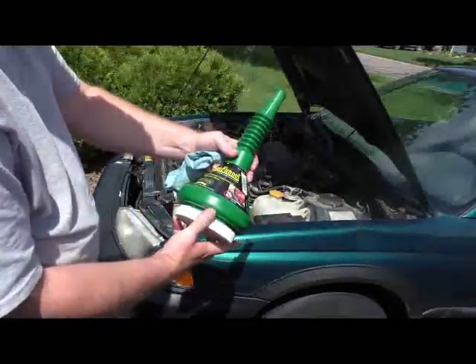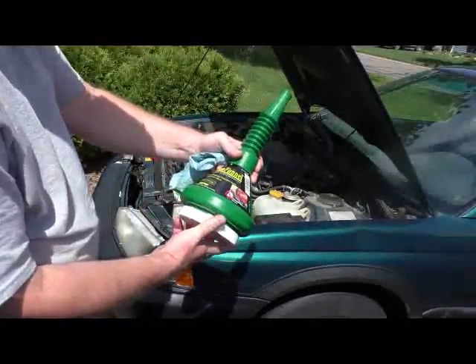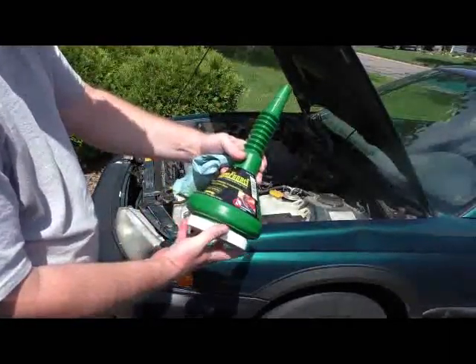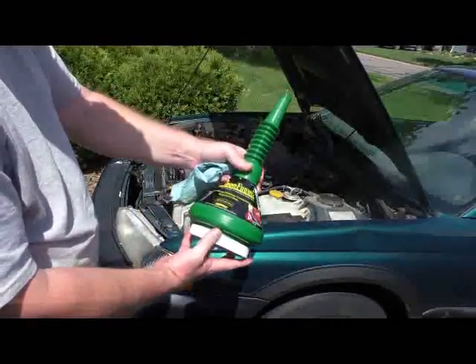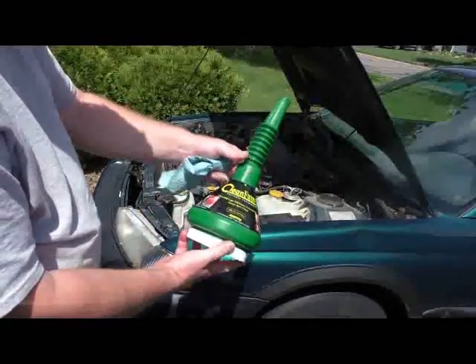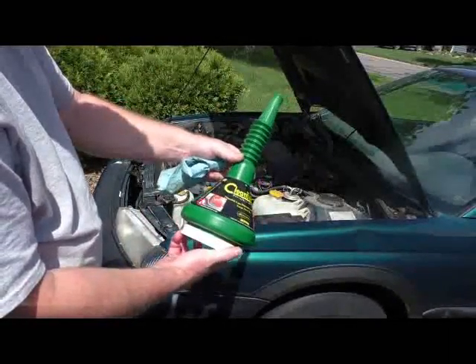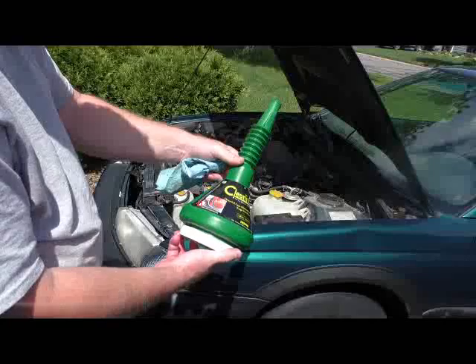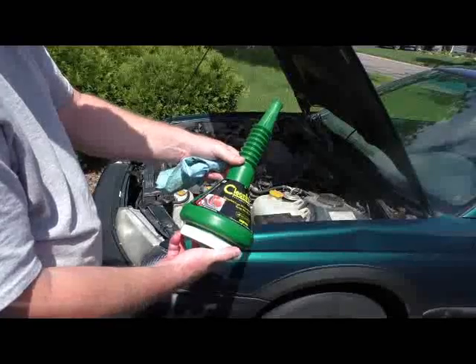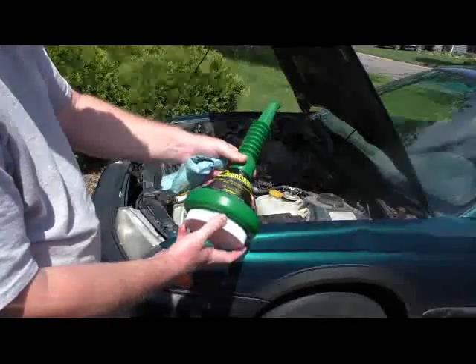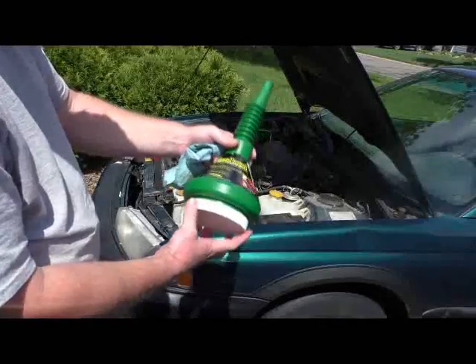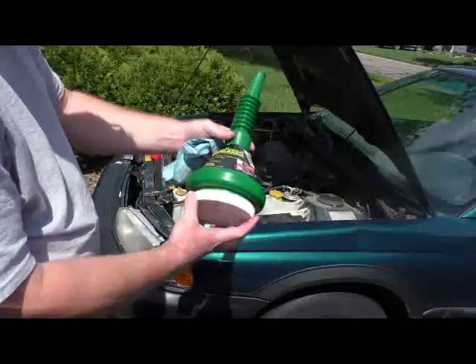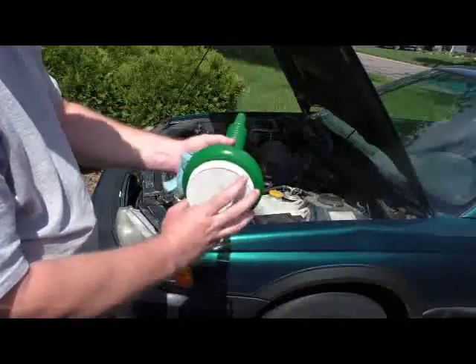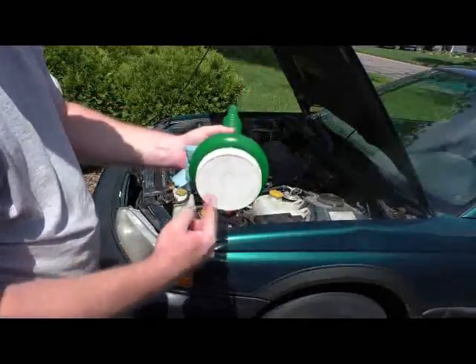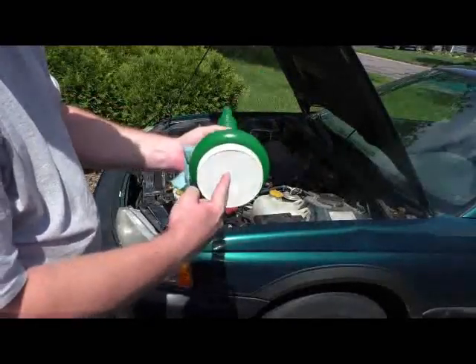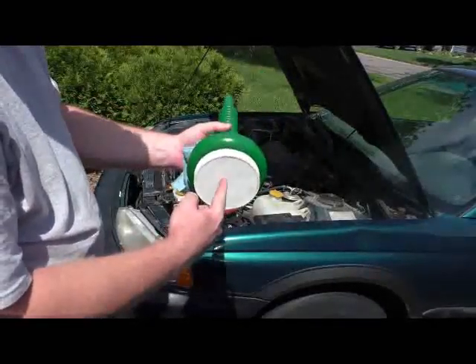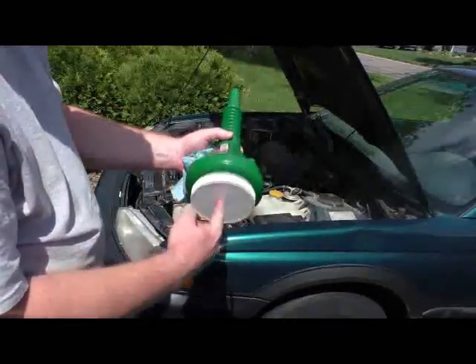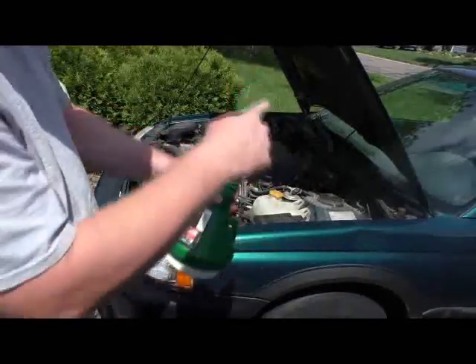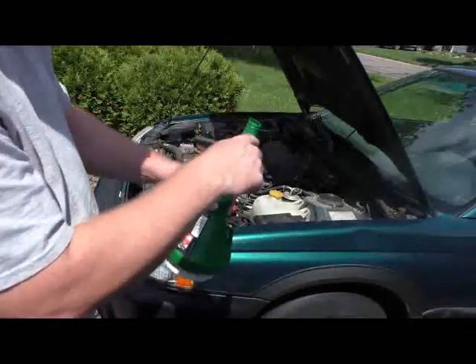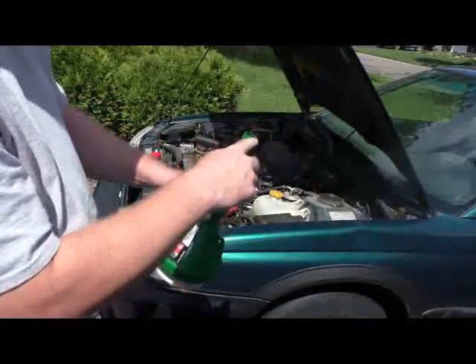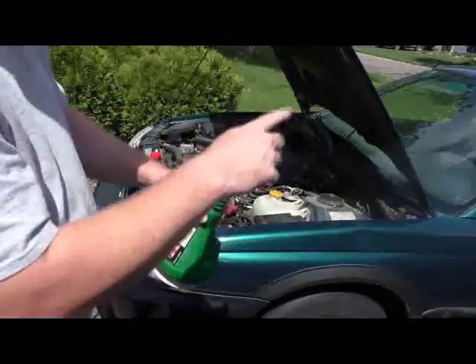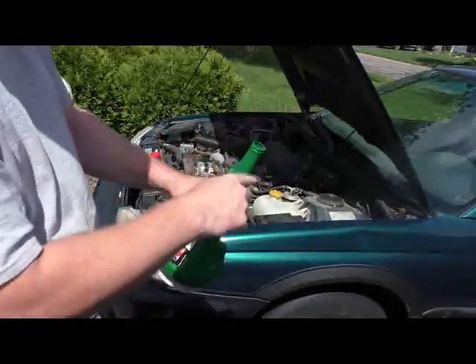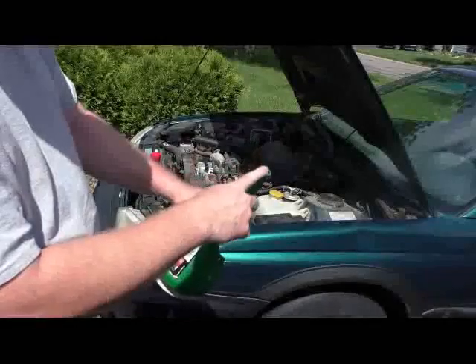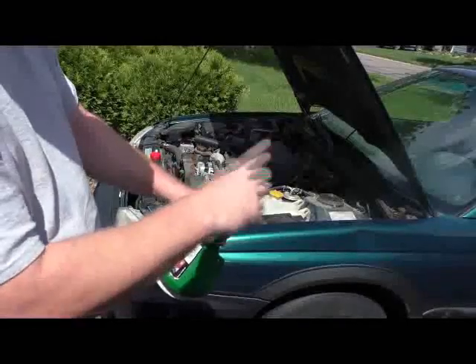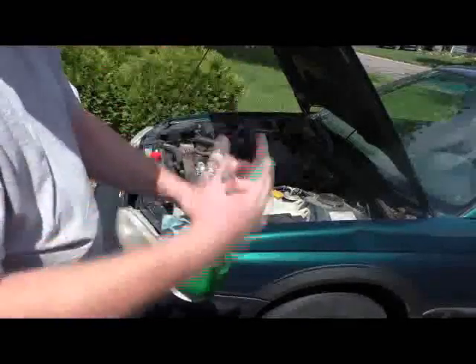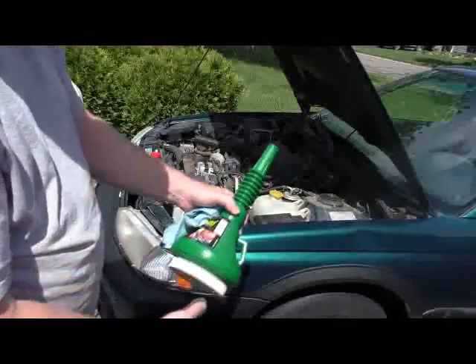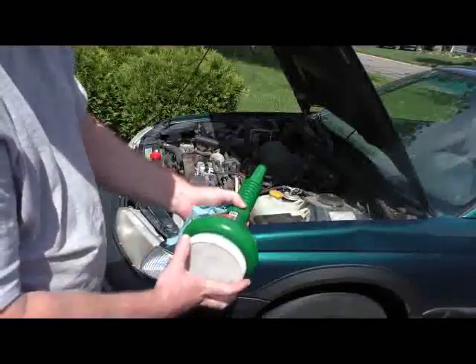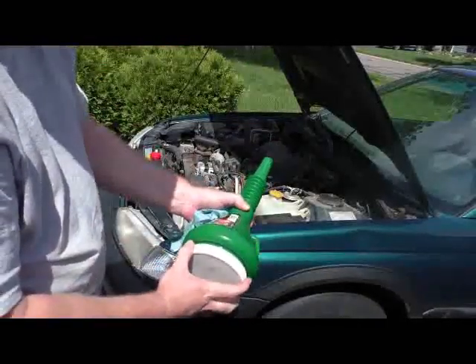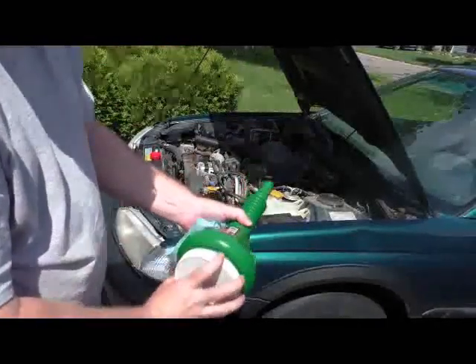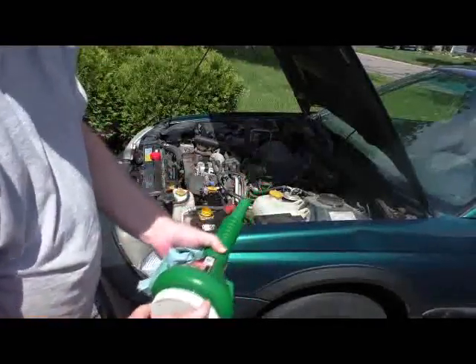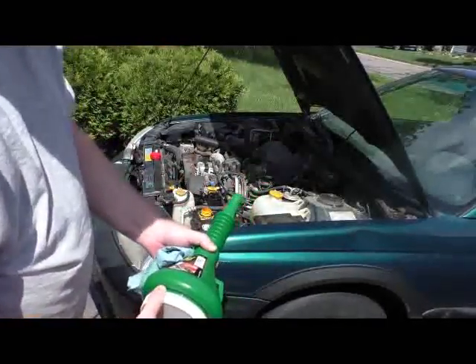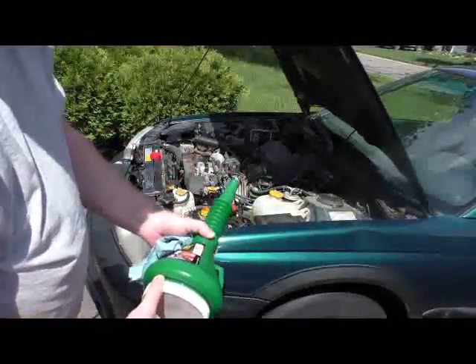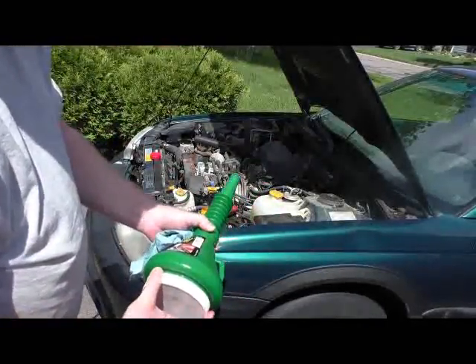It's sold in the Midwest at Fleet Farm, and it has a cap on each end — one on this end and one on this end. This one I can't find; I know it's in the garage somewhere, but I'll find it.